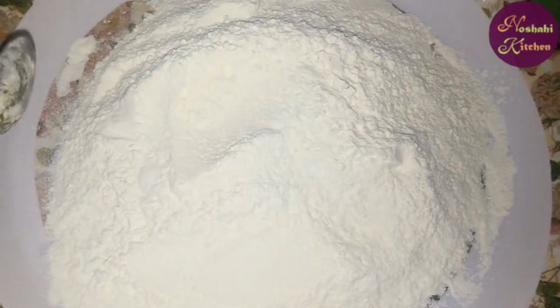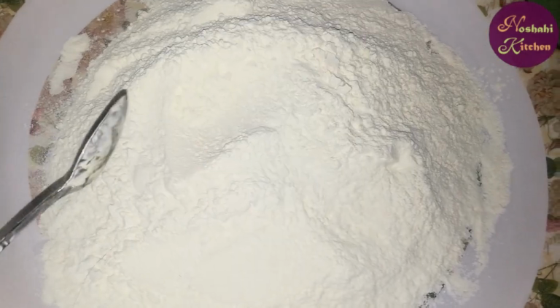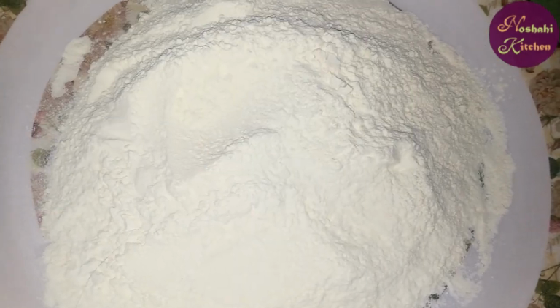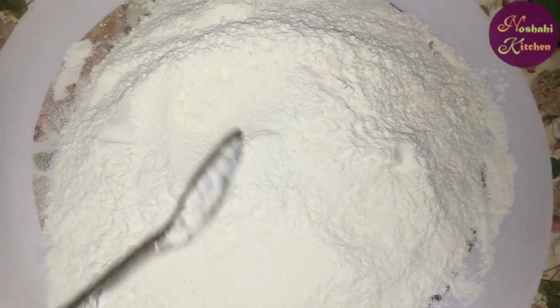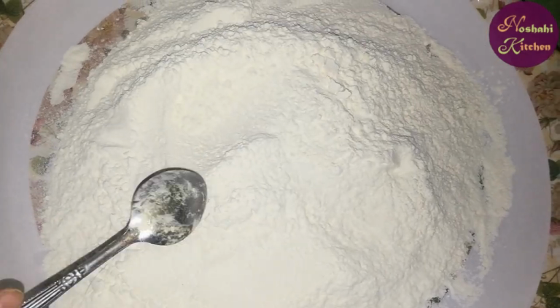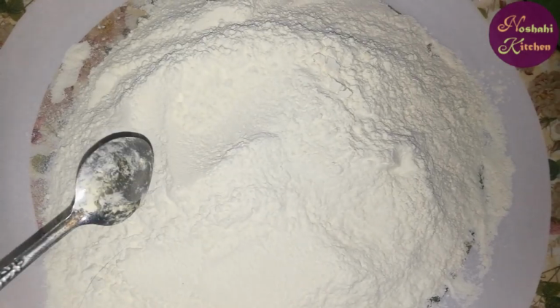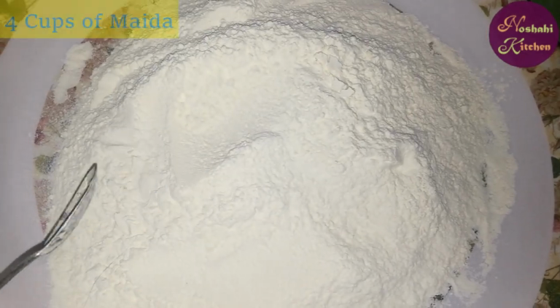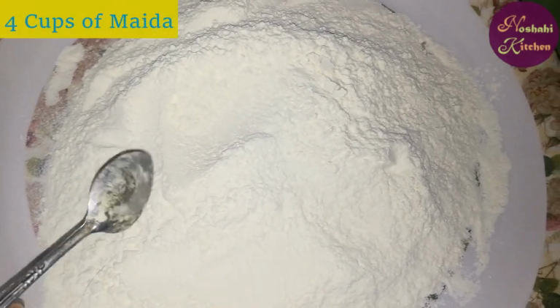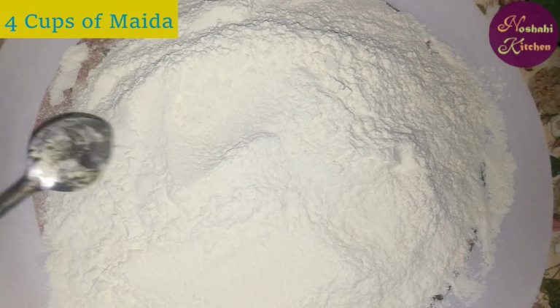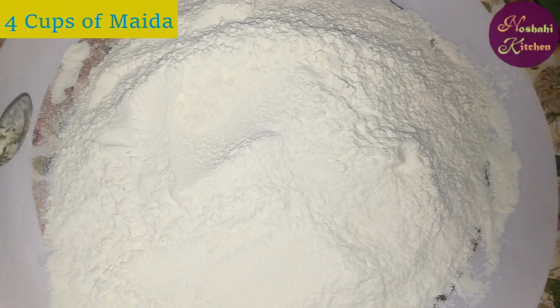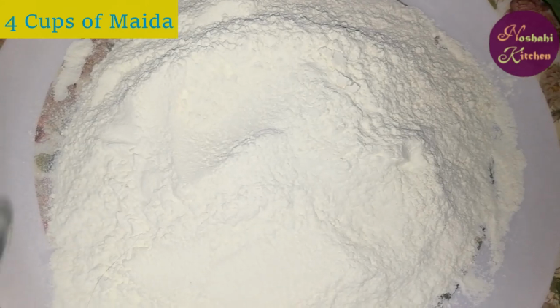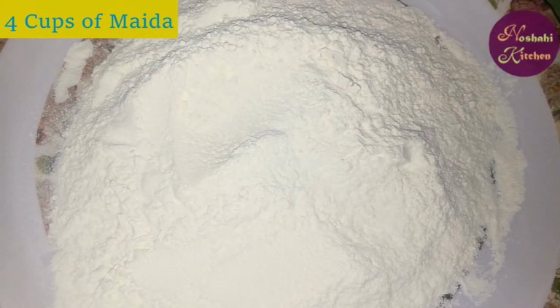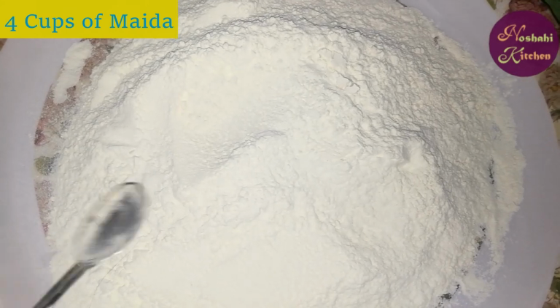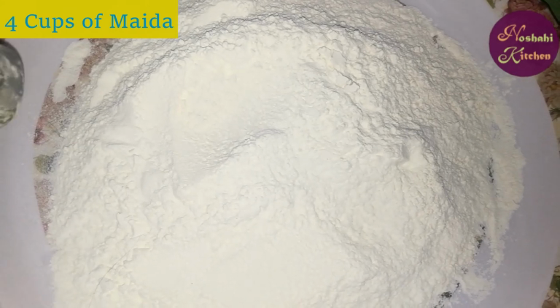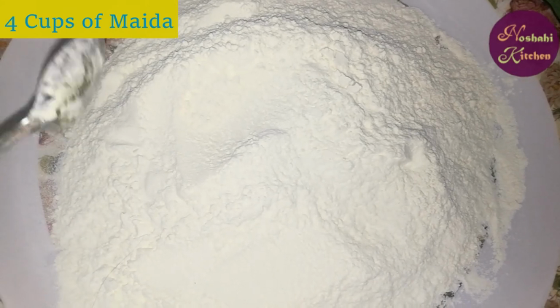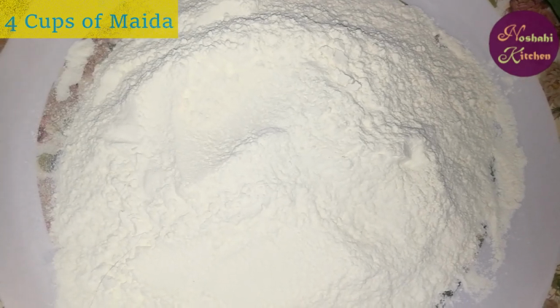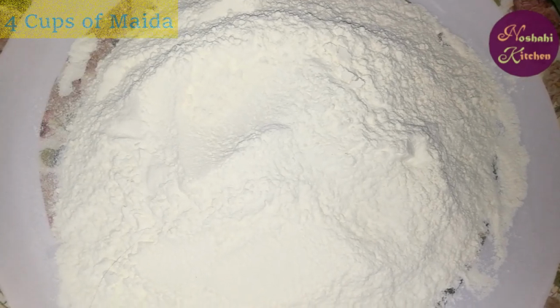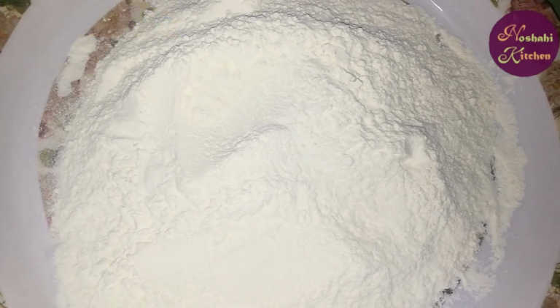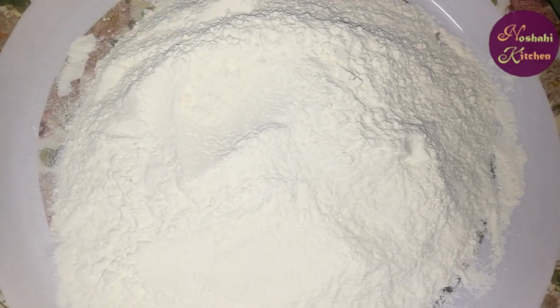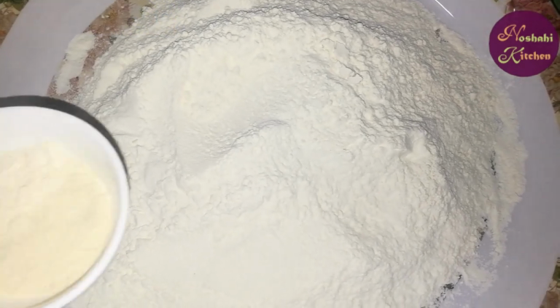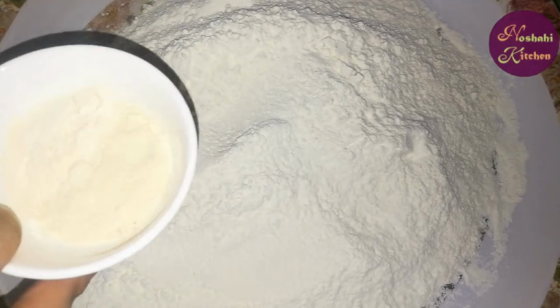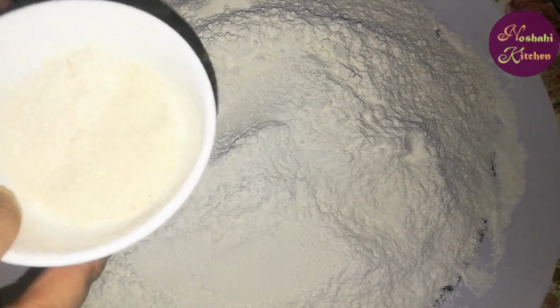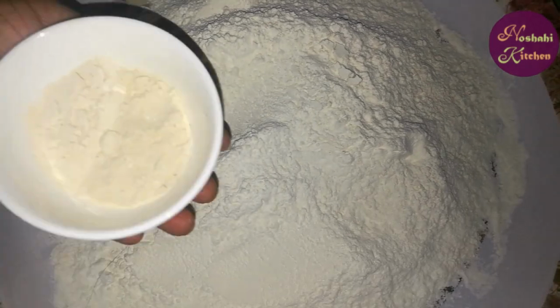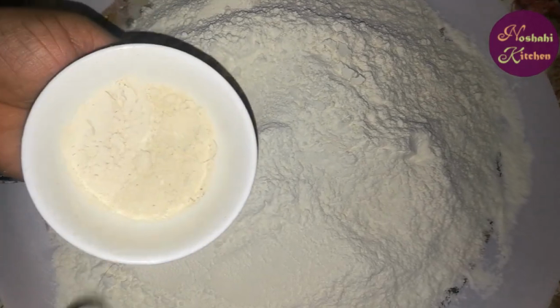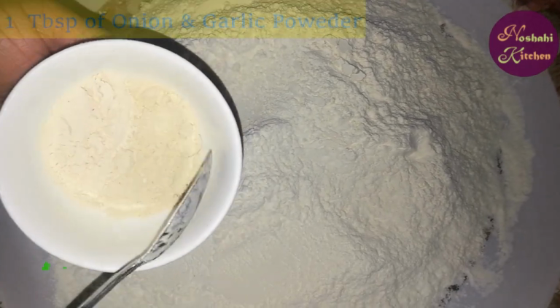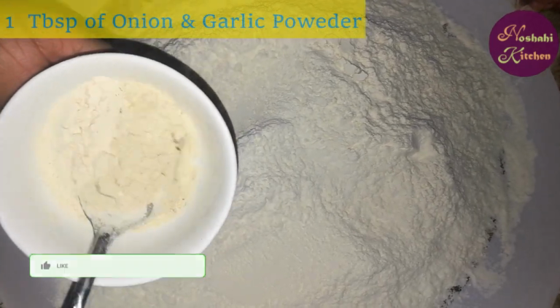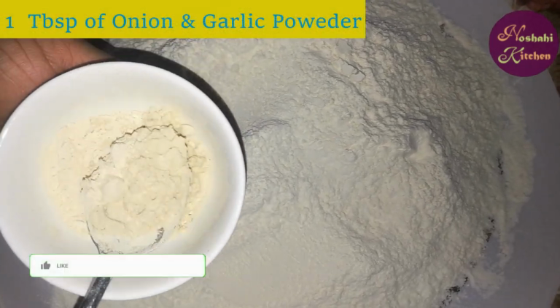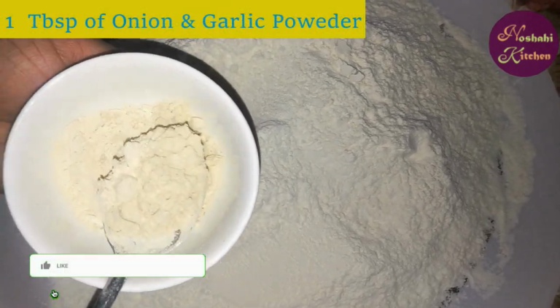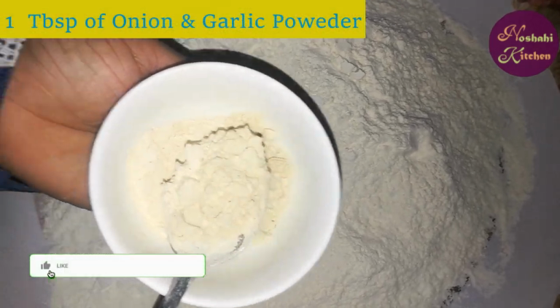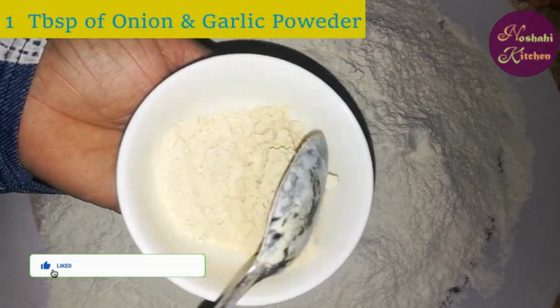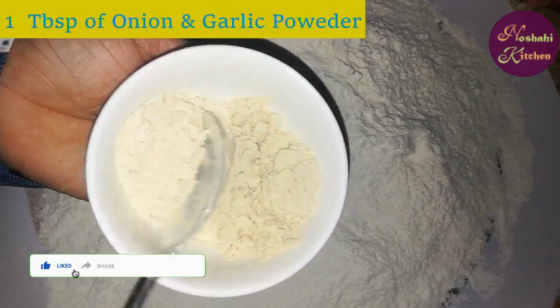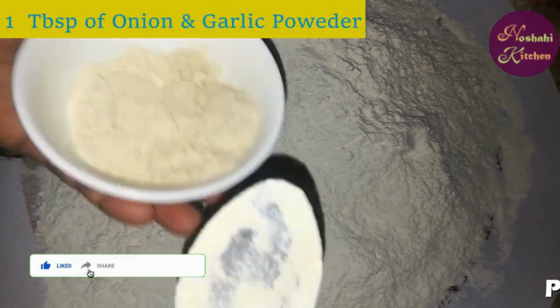This is 4 cups of meat. I have 4 cups of meat. This is 1 cup of onion powder, 1 cup of onion powder.